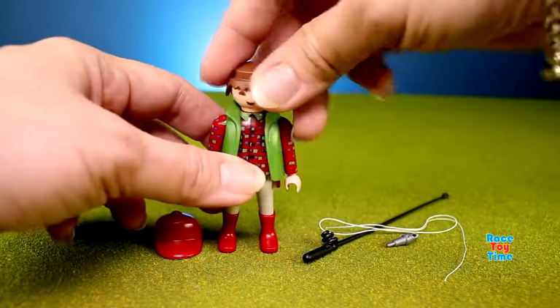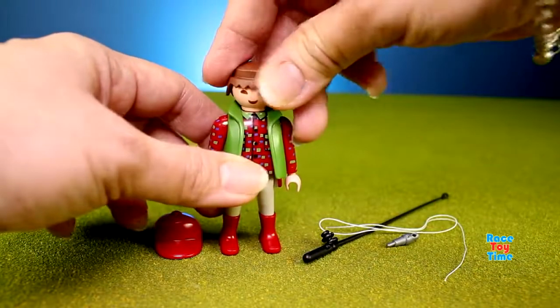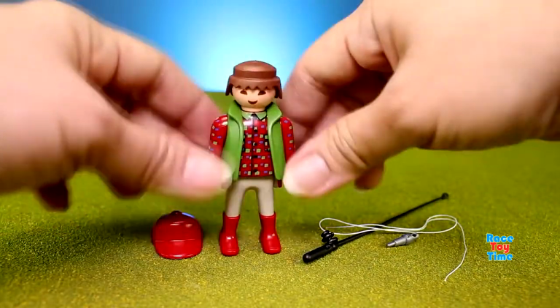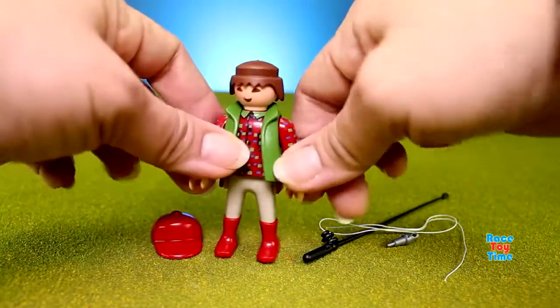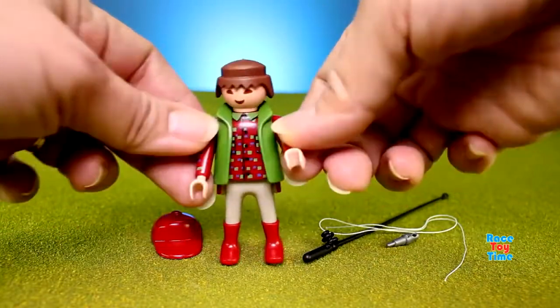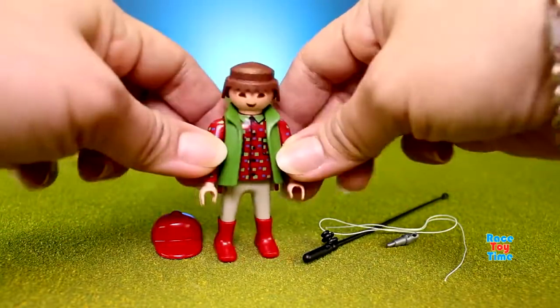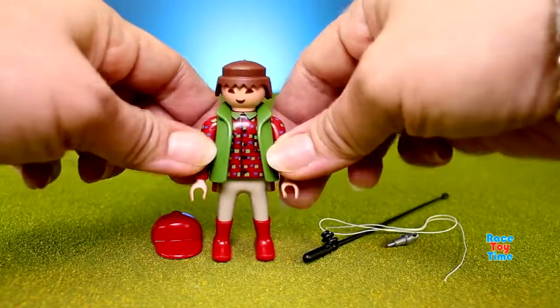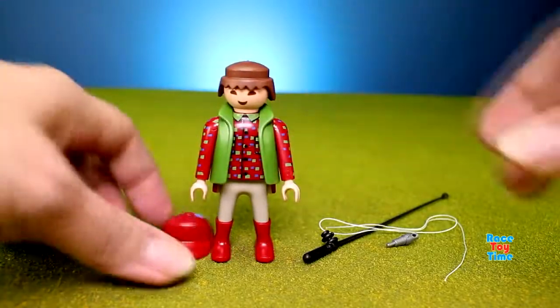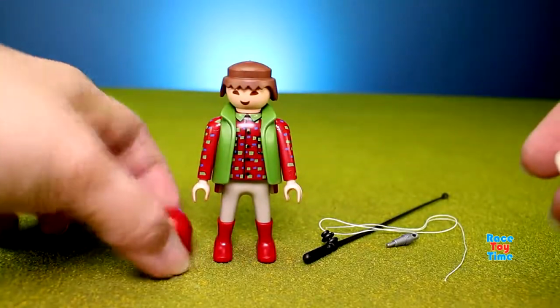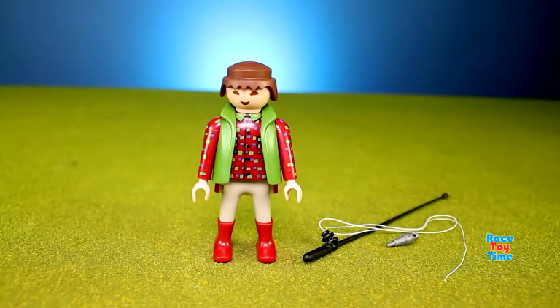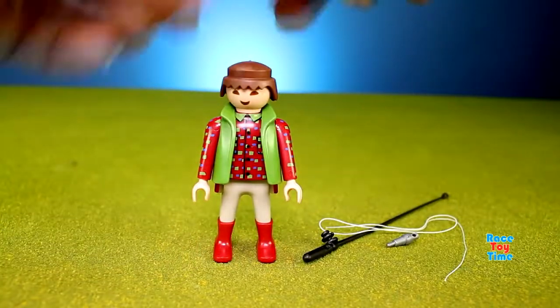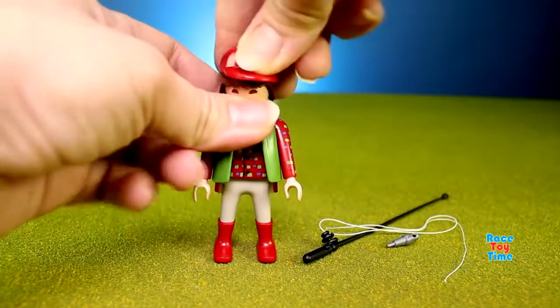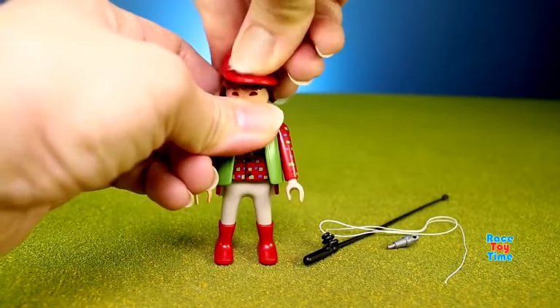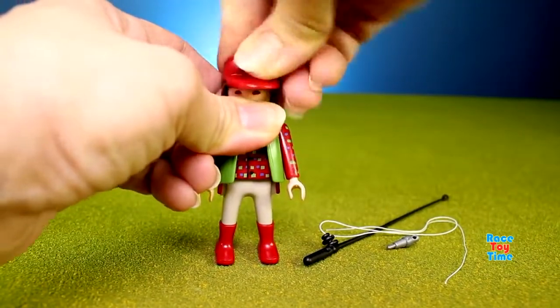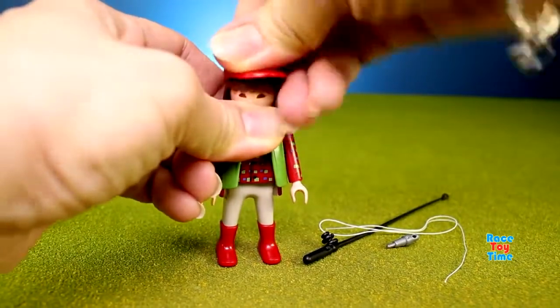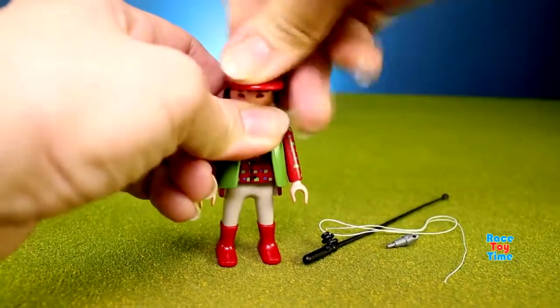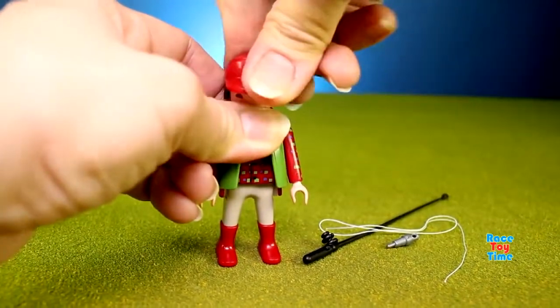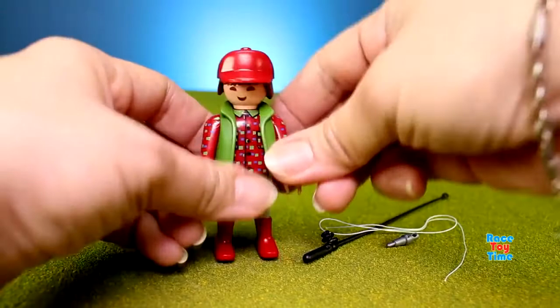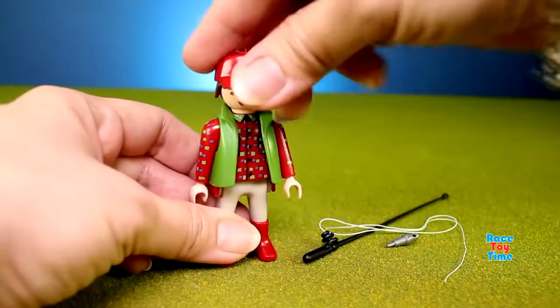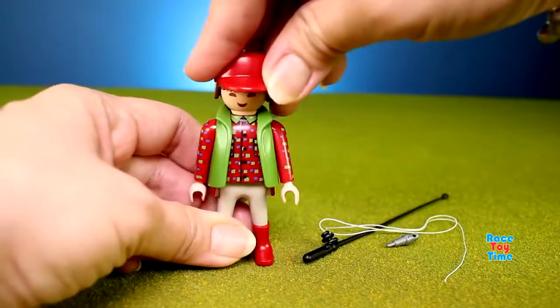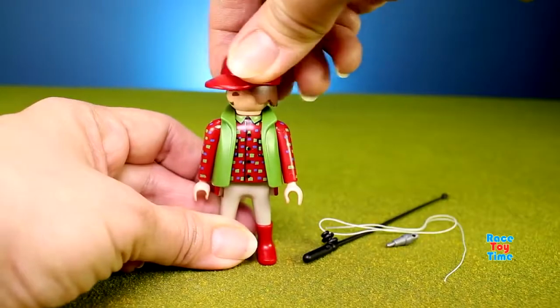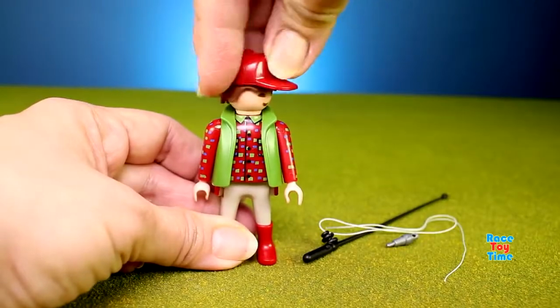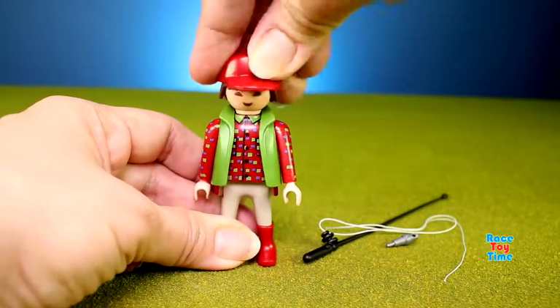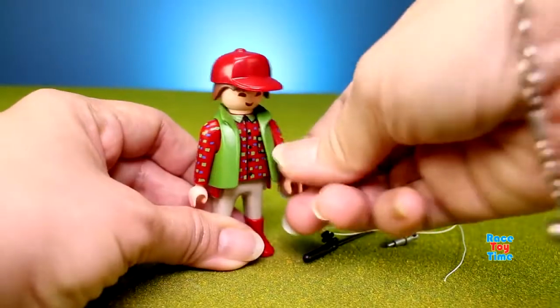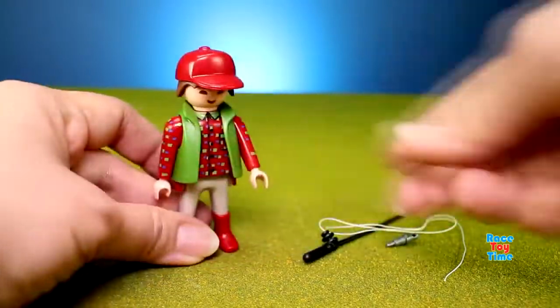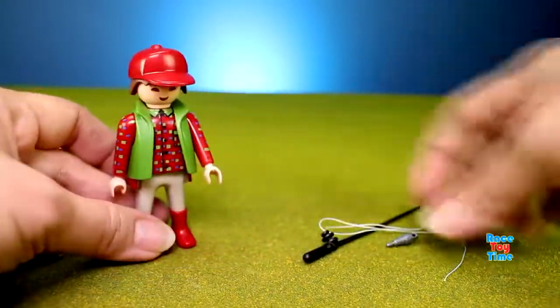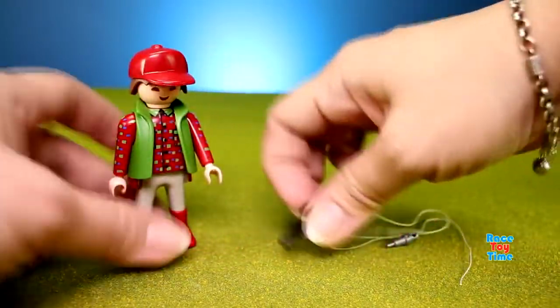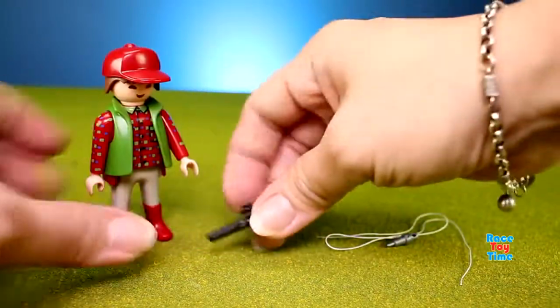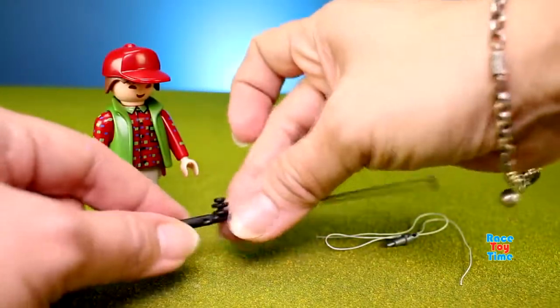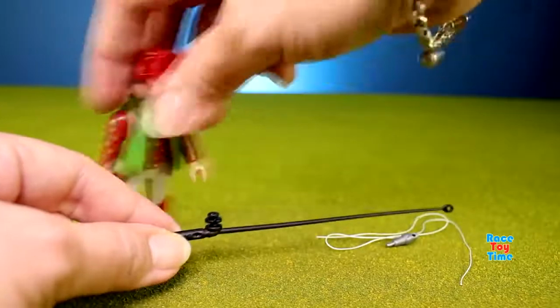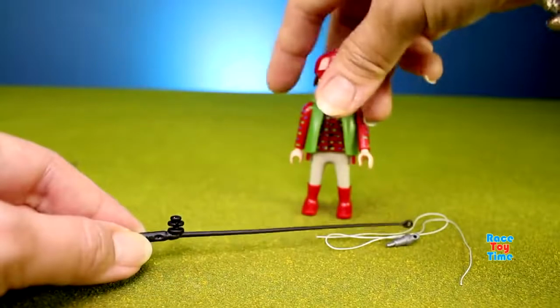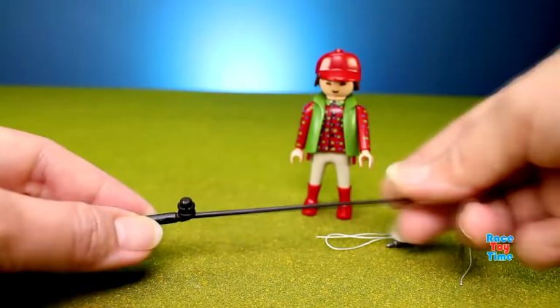Here's a man, and it comes with a red hat and a fishing rod.